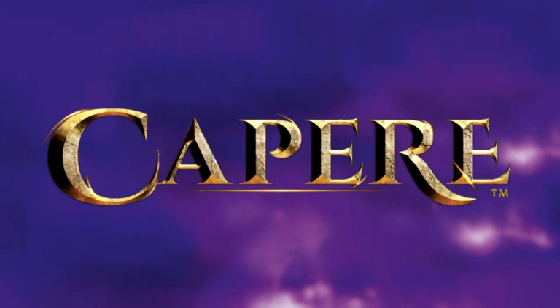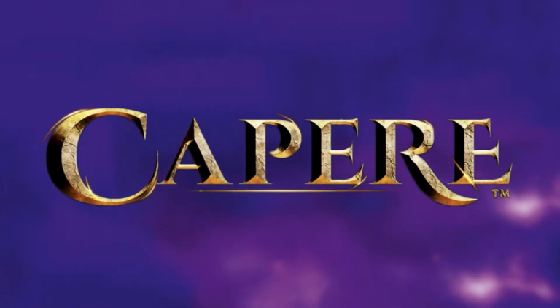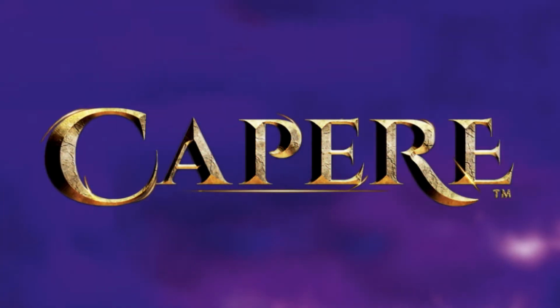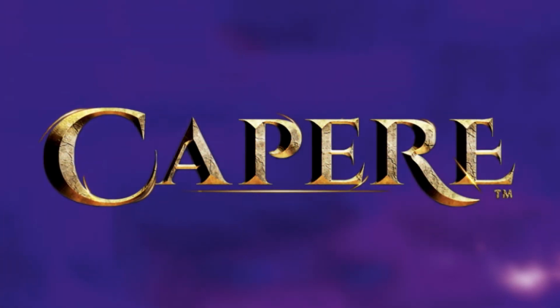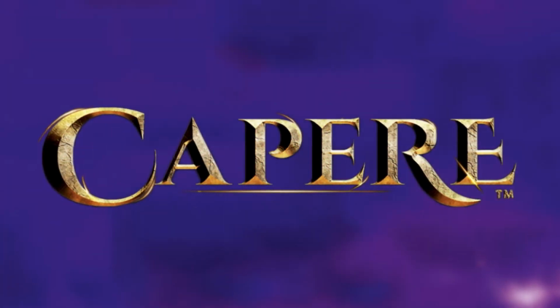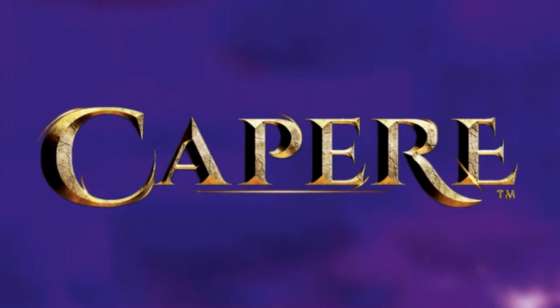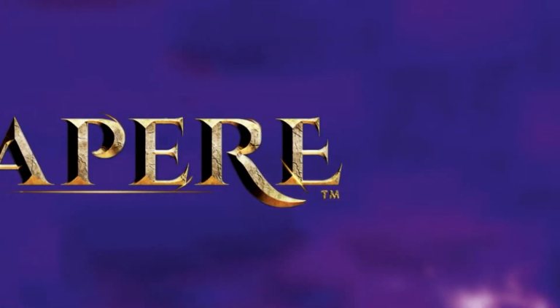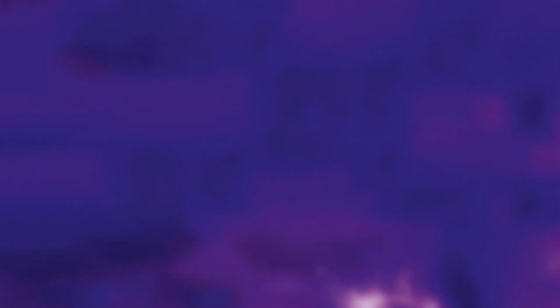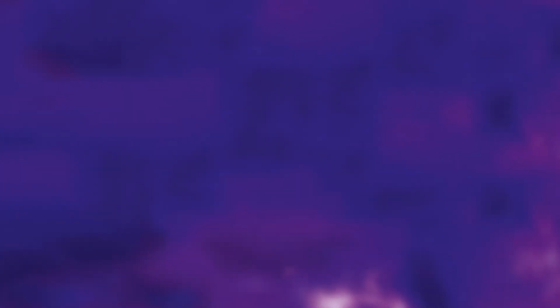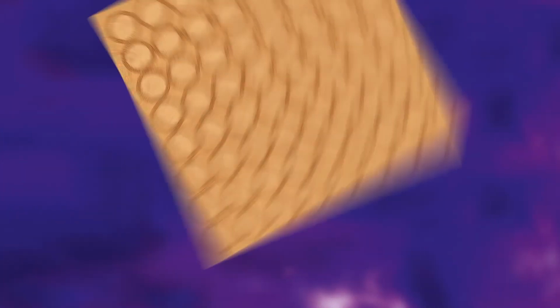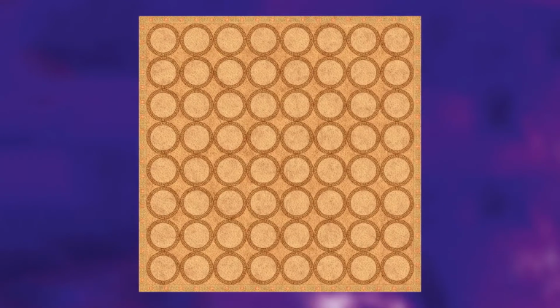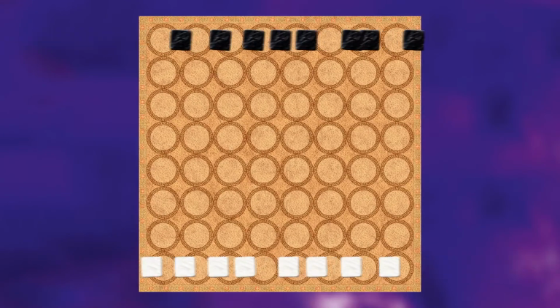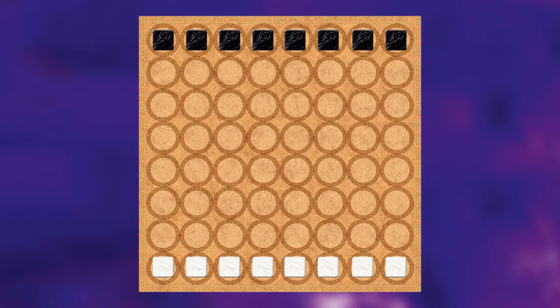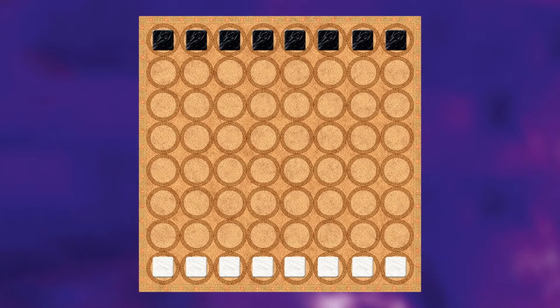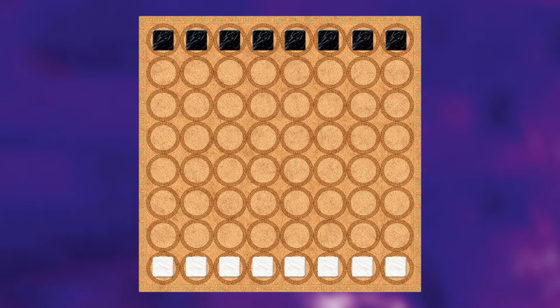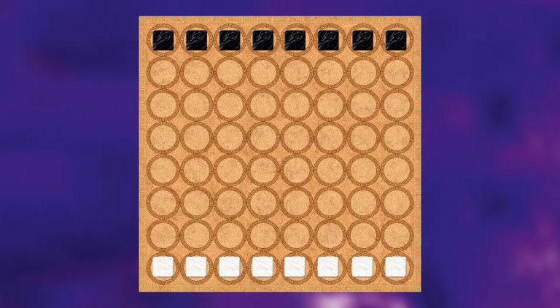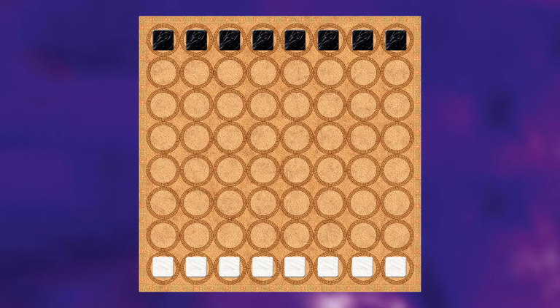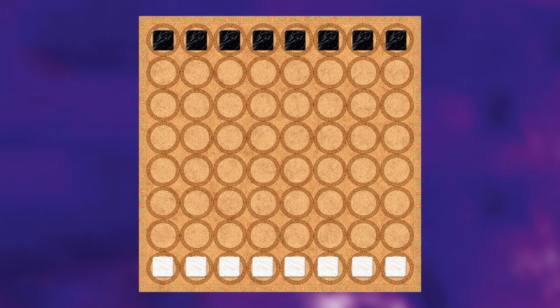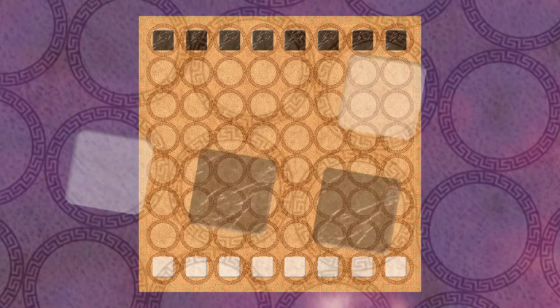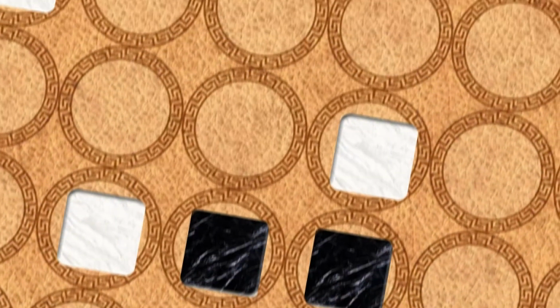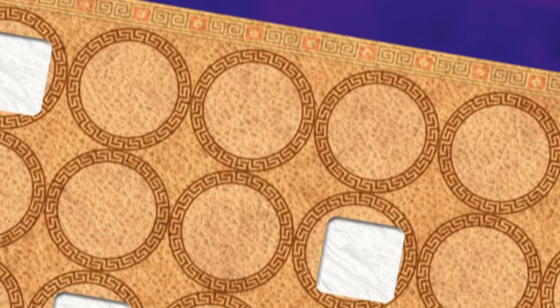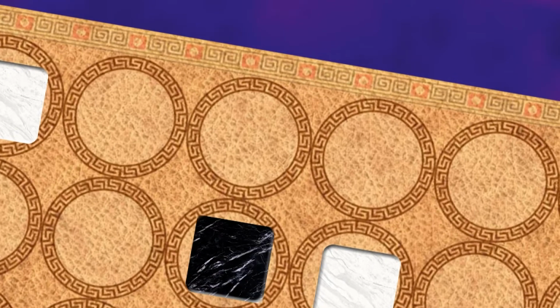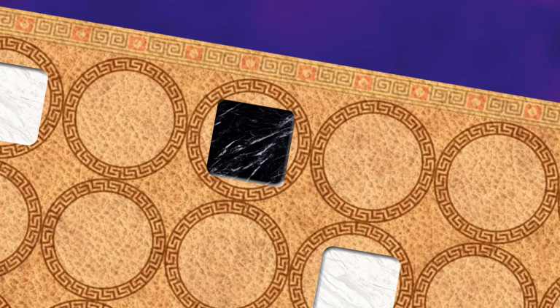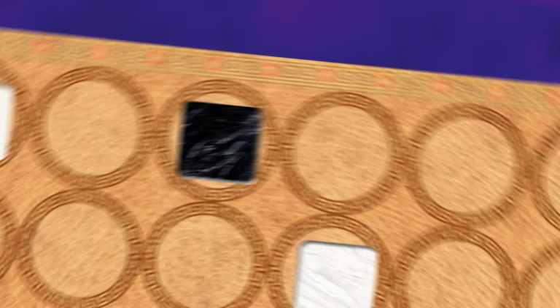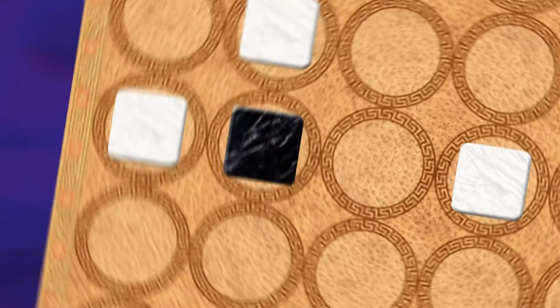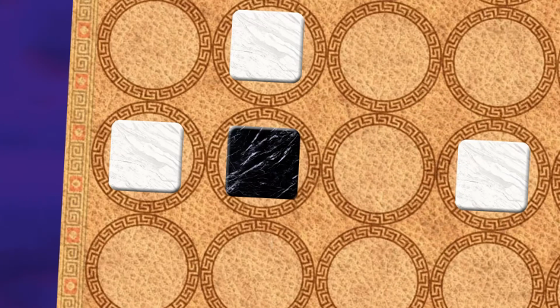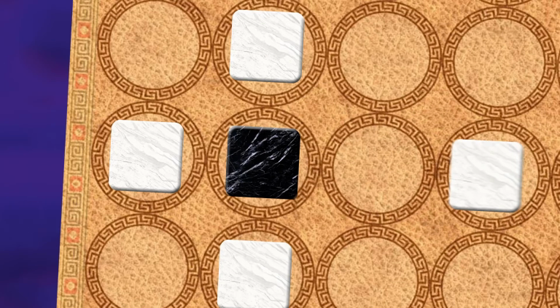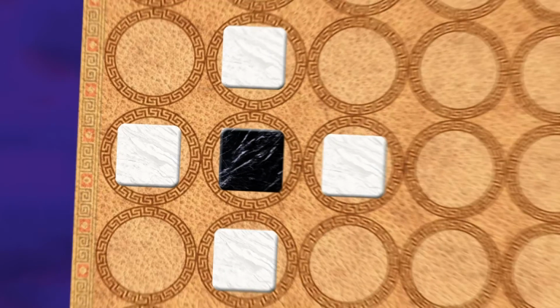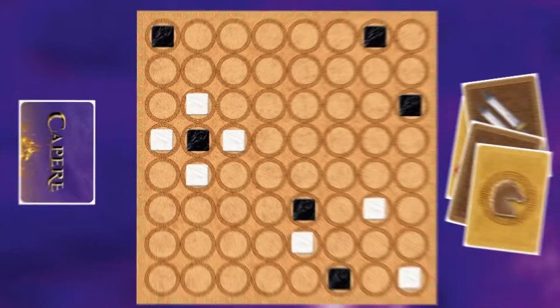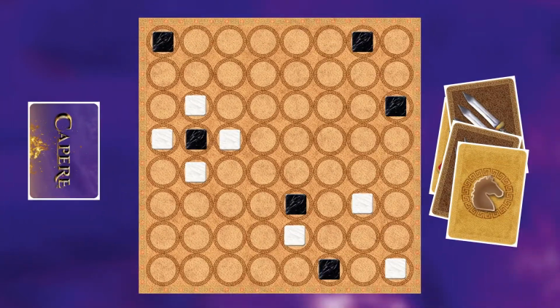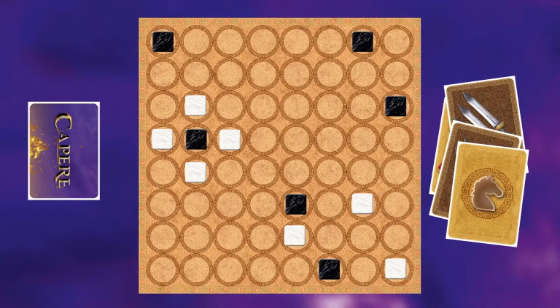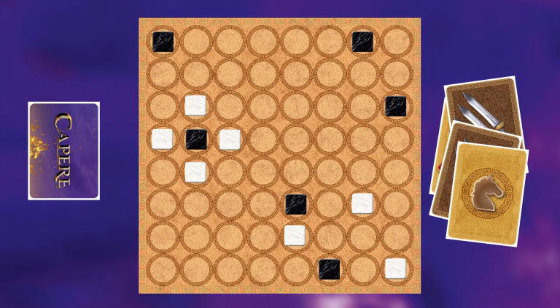Welcome to the quick start tutorial for Capere, the abstract strategy game of Roman civil war and gods. You take control of eight soldiers to plunder your opponent and capture the enemy. Be the first player to six points to win the game.